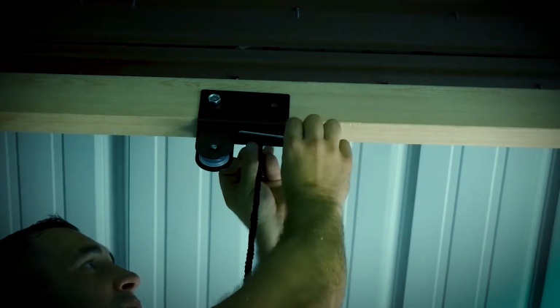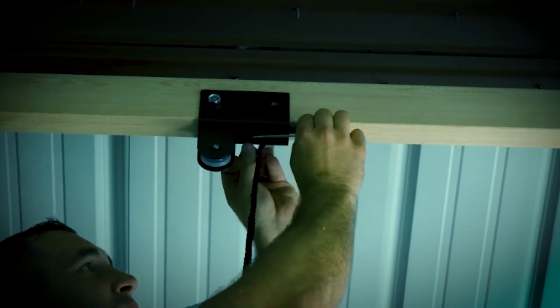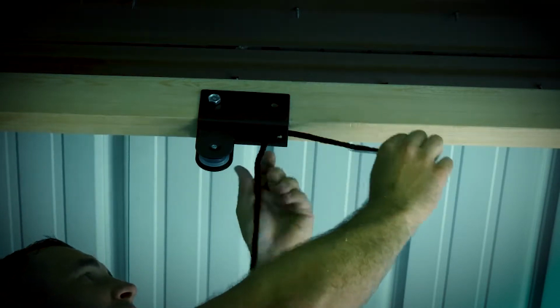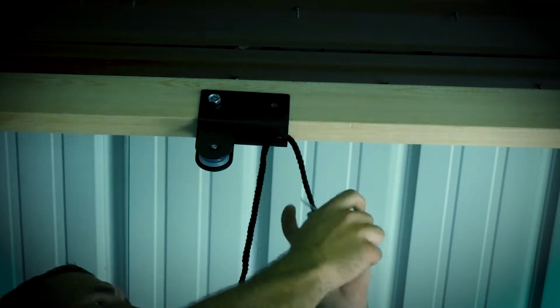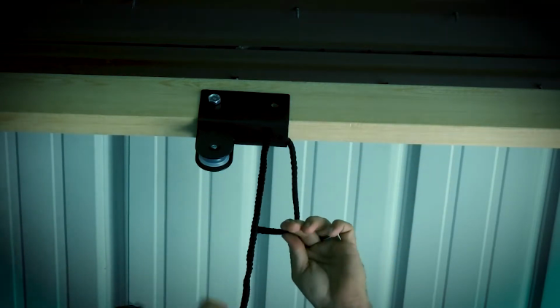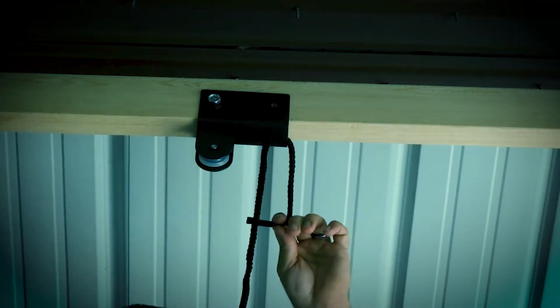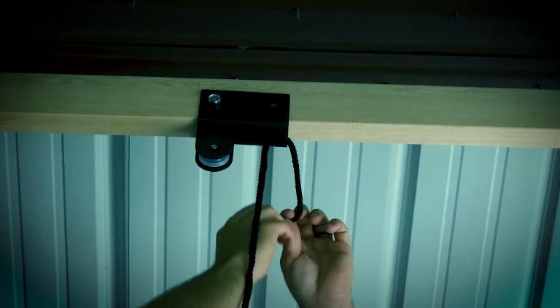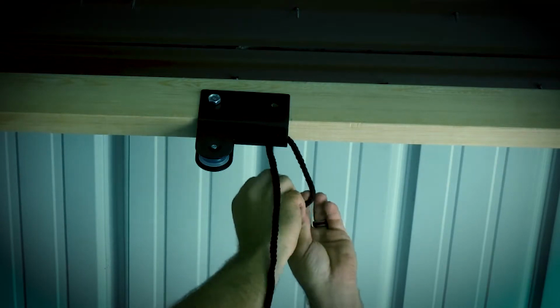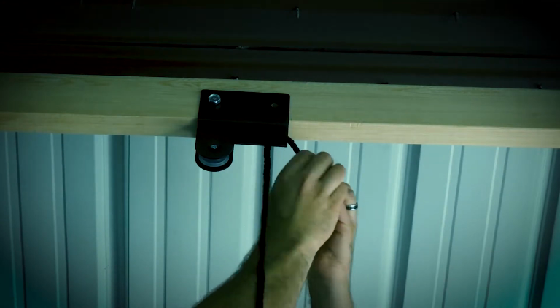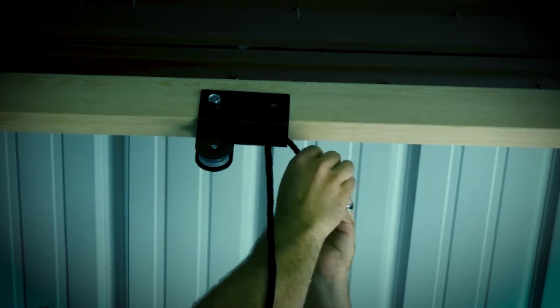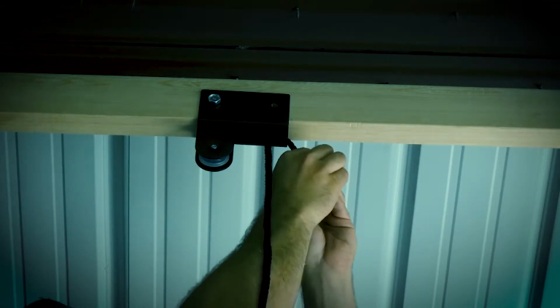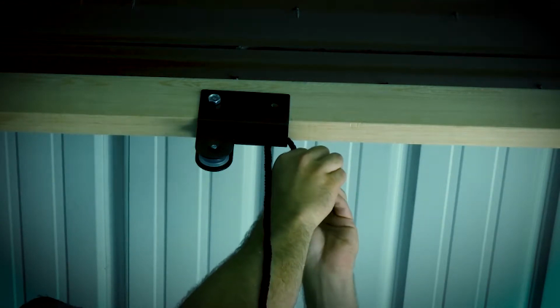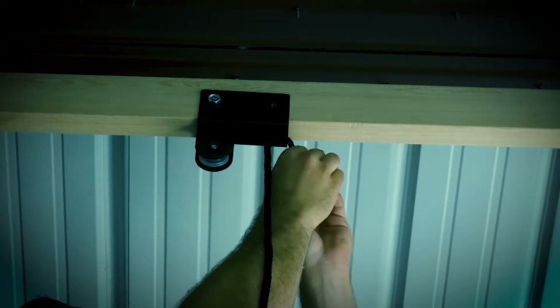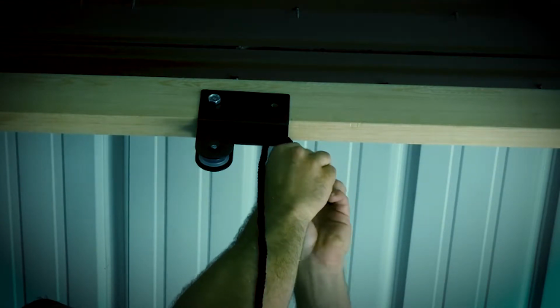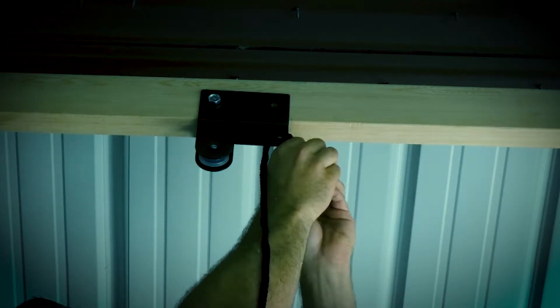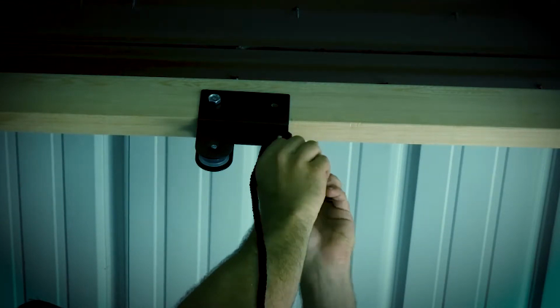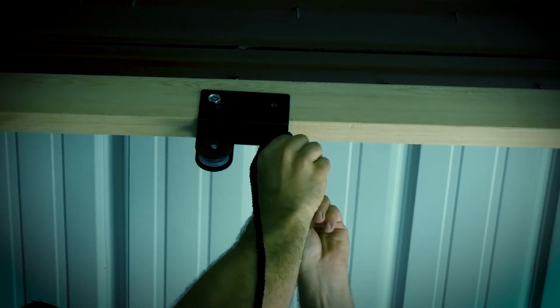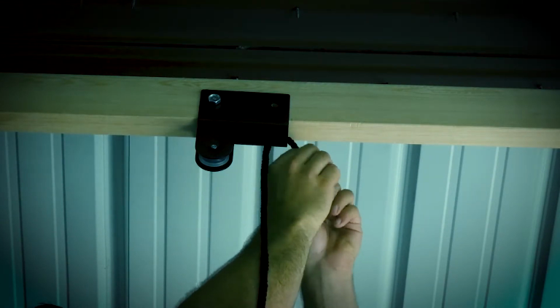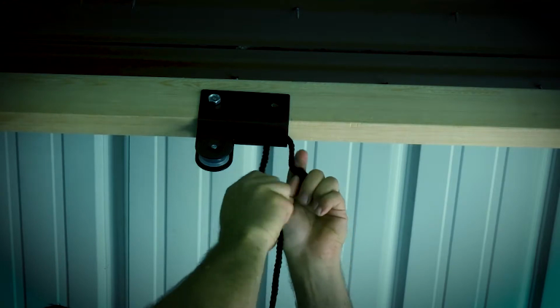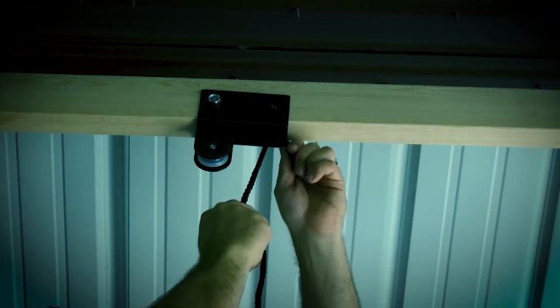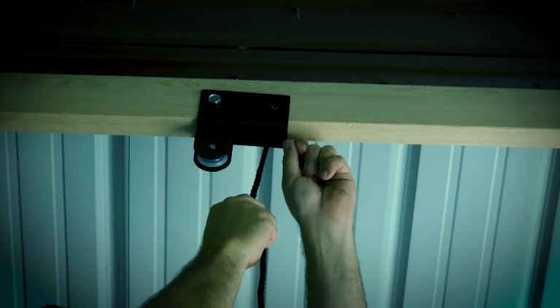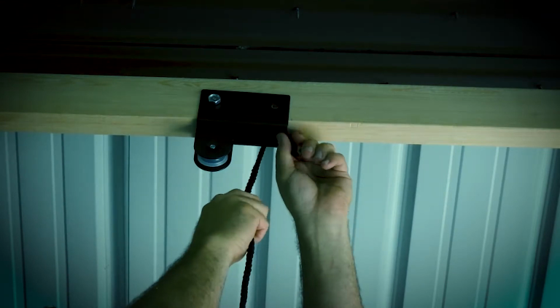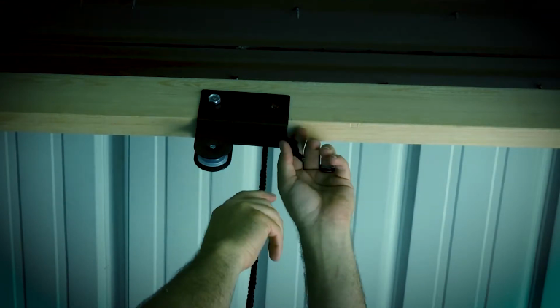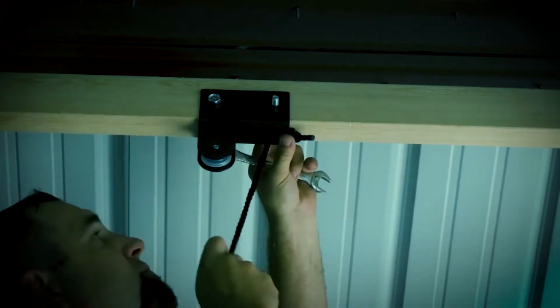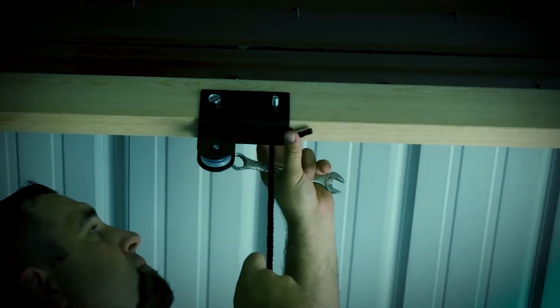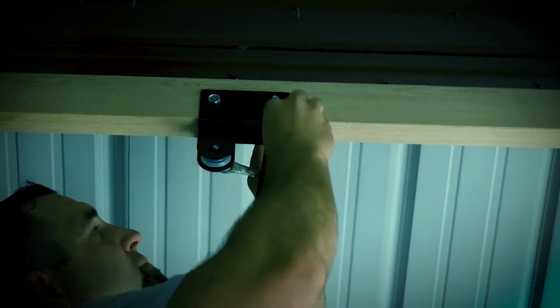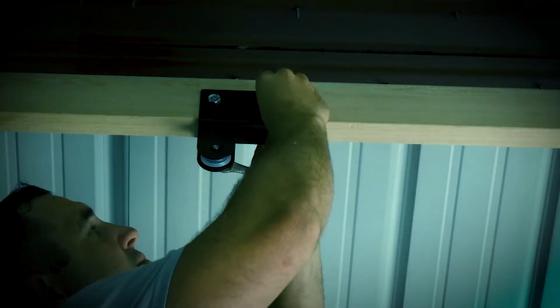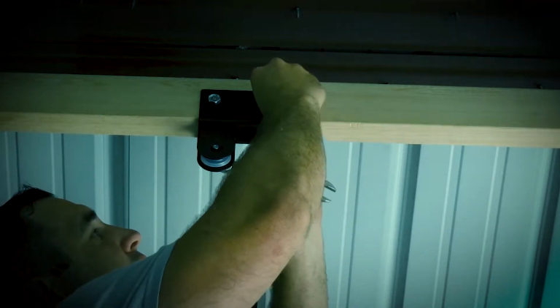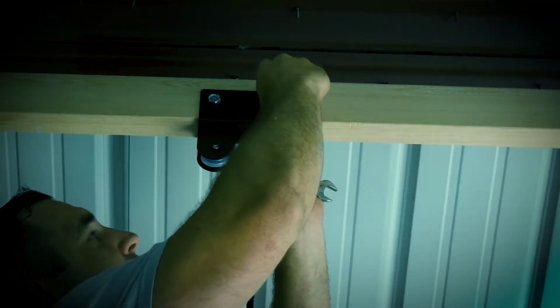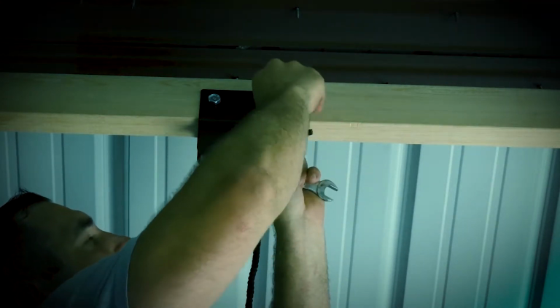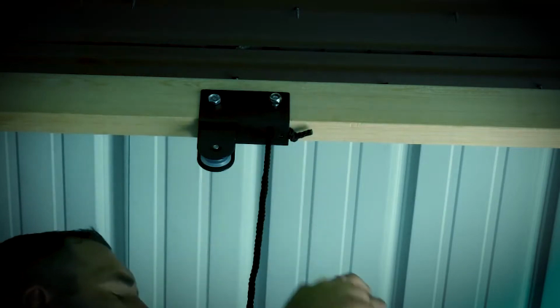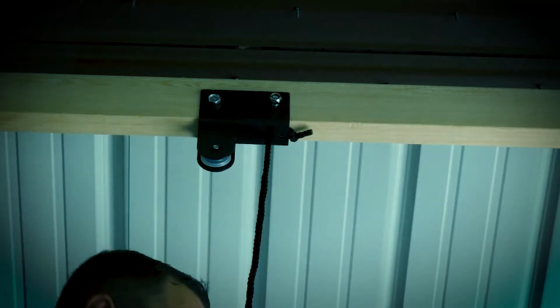It wasn't shown in the tools I used, but I used a little pick to fish the rope through. Then take the rope and slide it through the back pulley like shown. I tie a simple knot so the rope won't slip through.